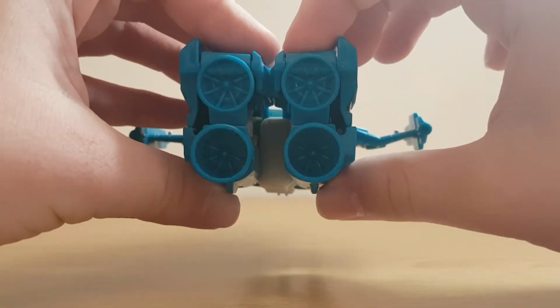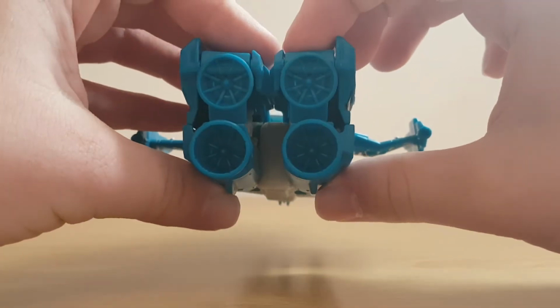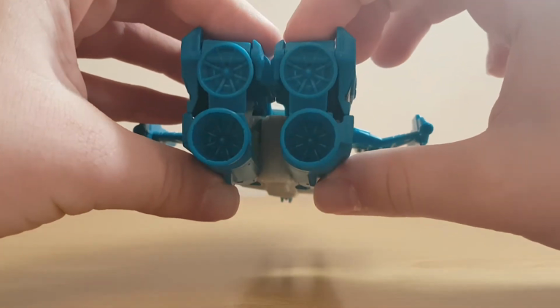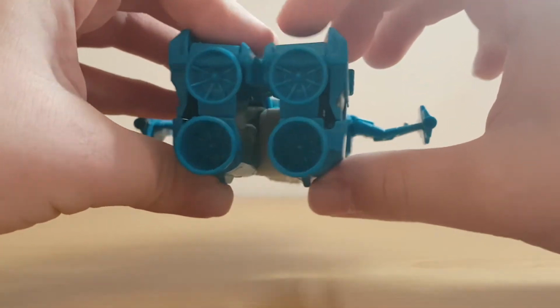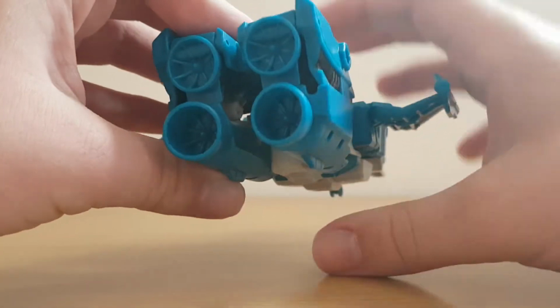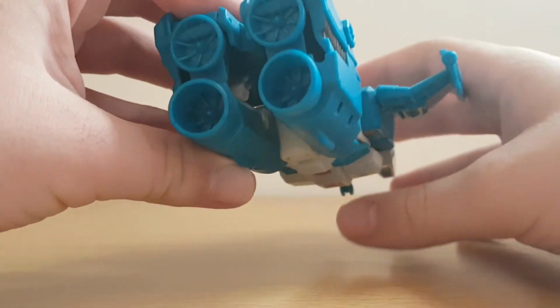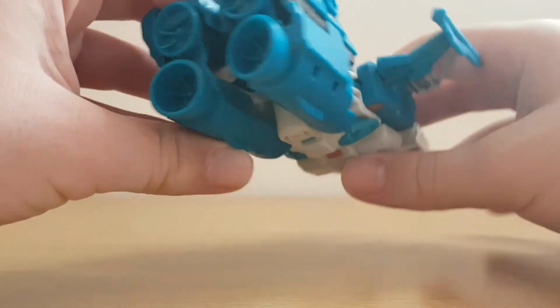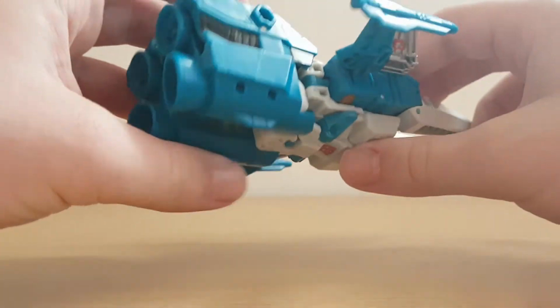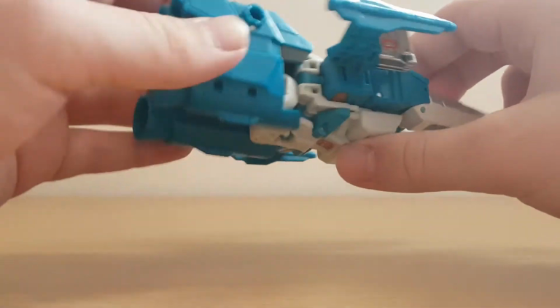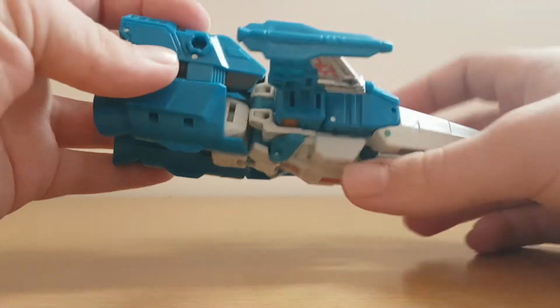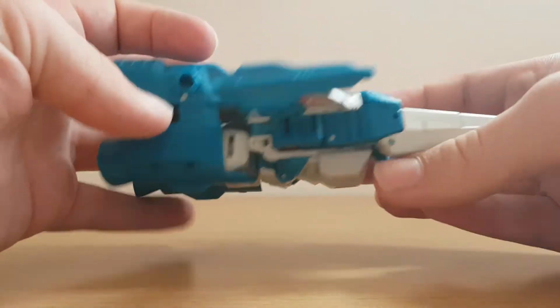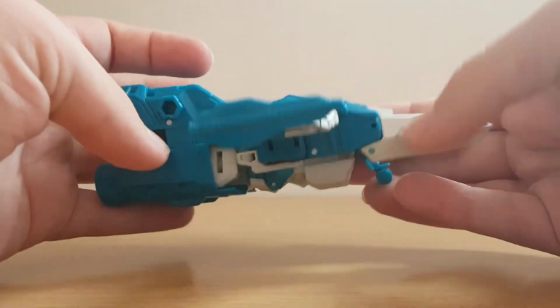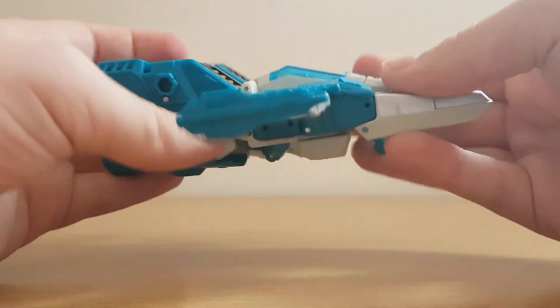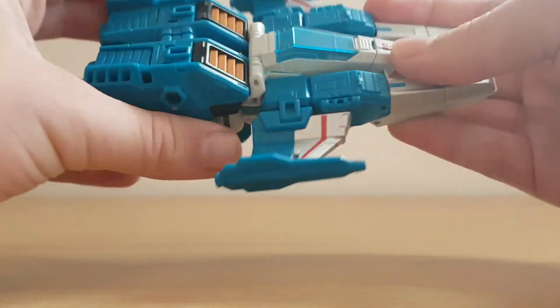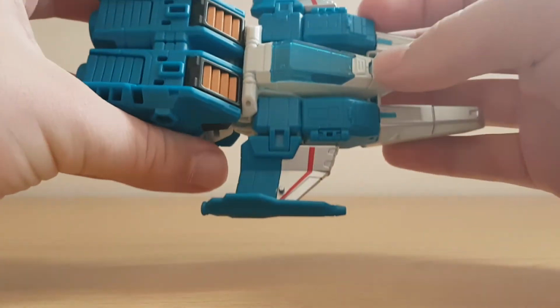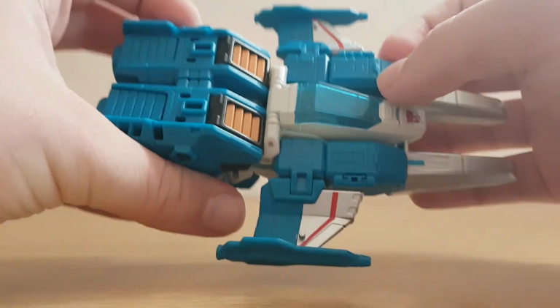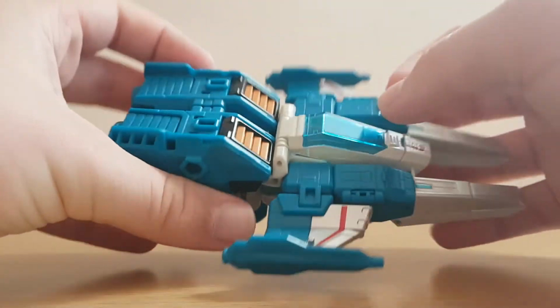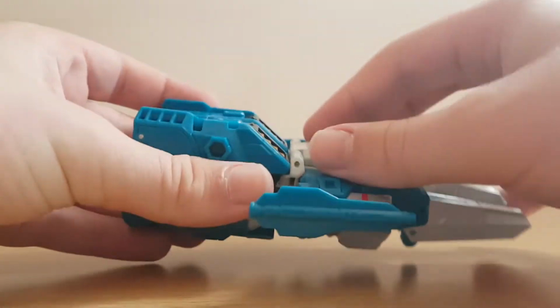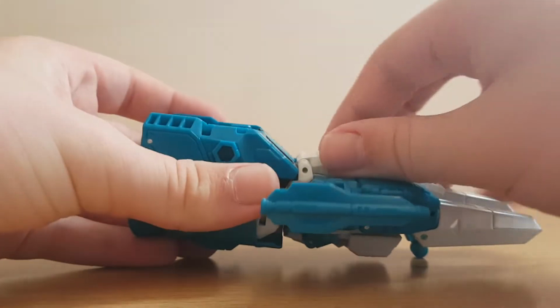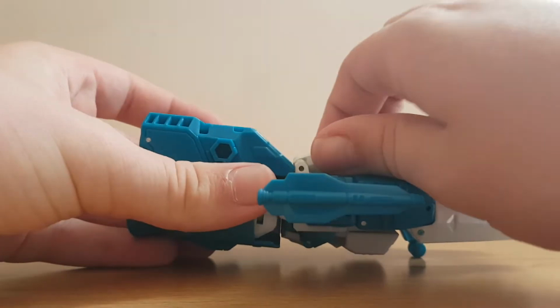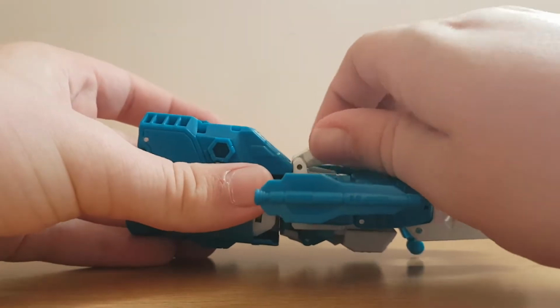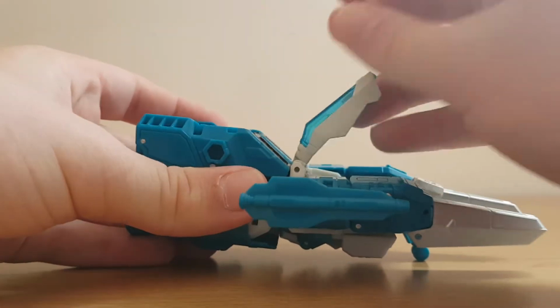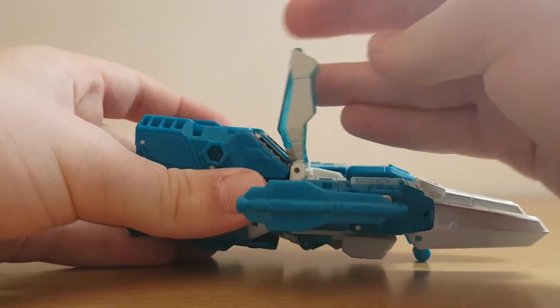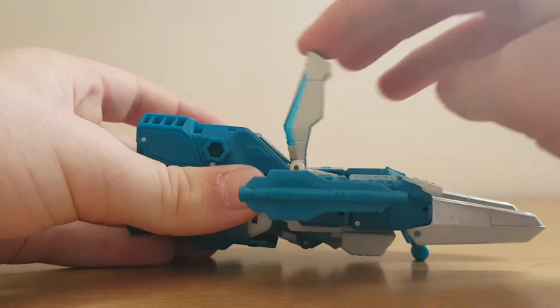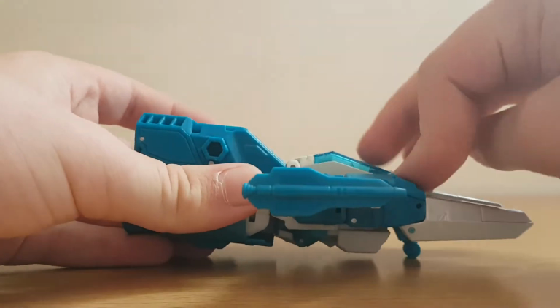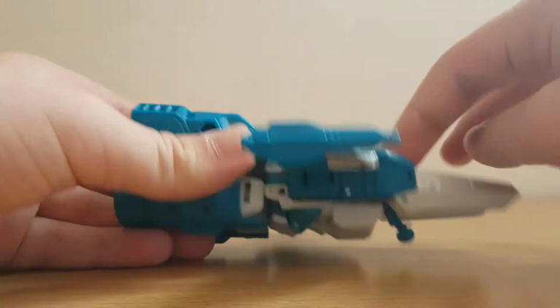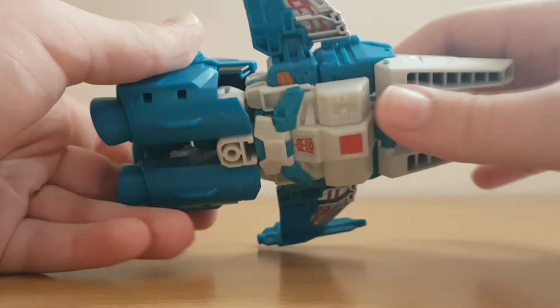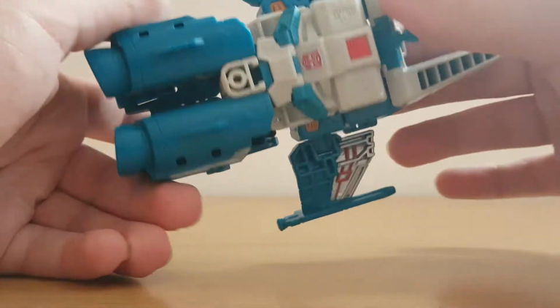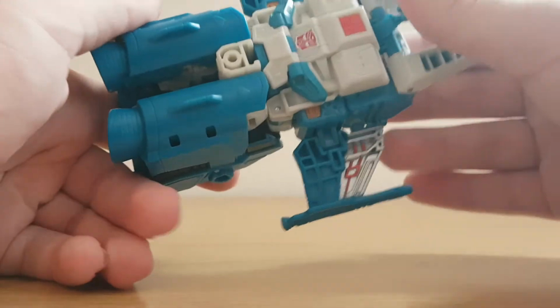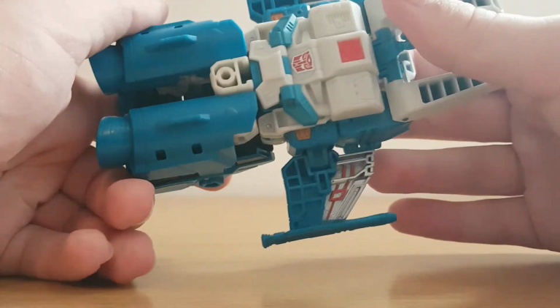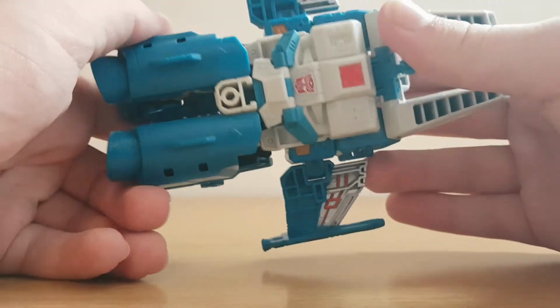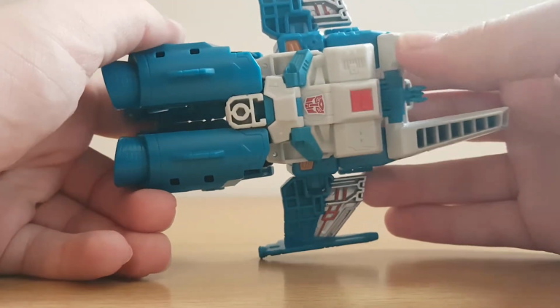Here we have the thrusters in the back, the top, and we actually have an opening cockpit — you'll see what that's for soon. And we've got the underneath.